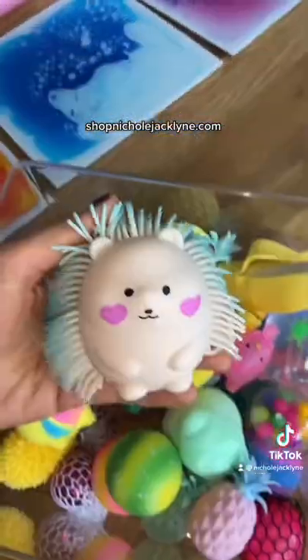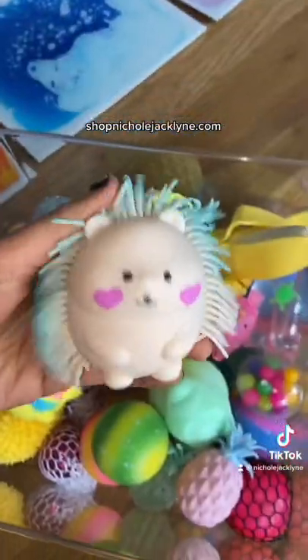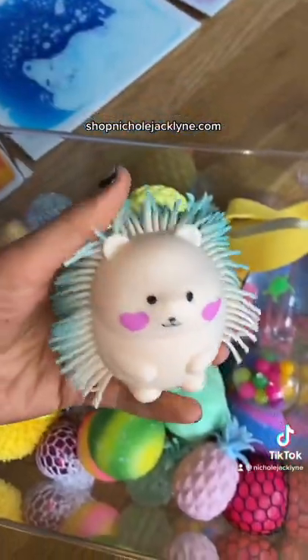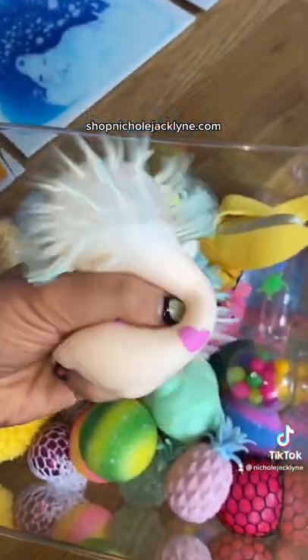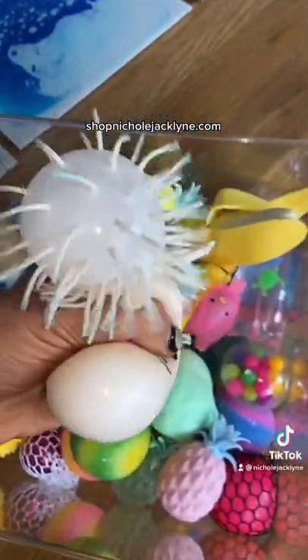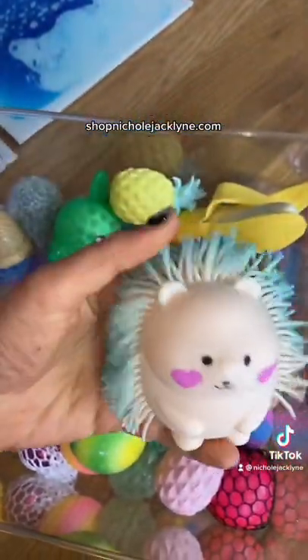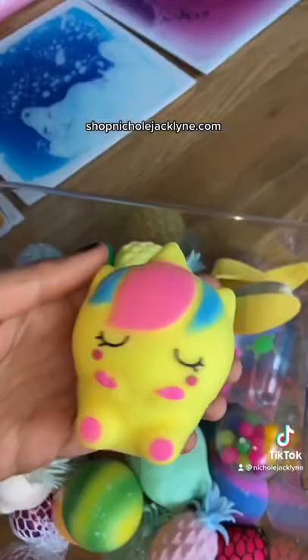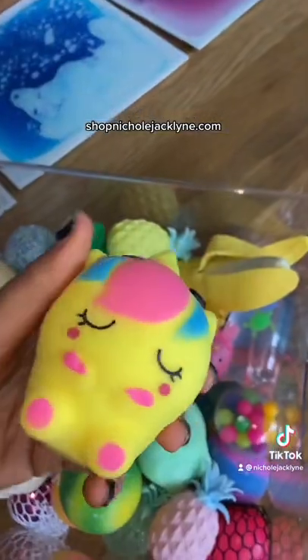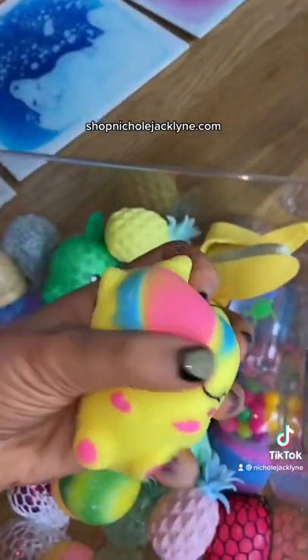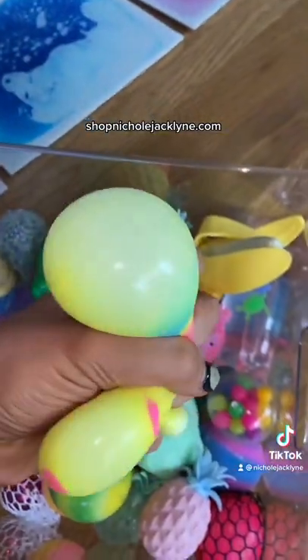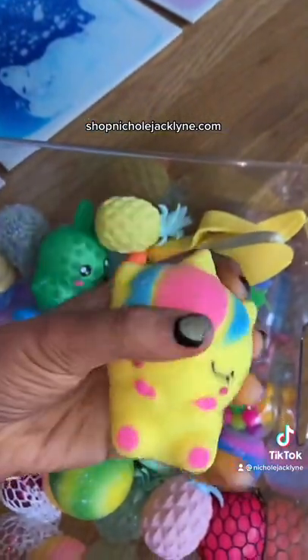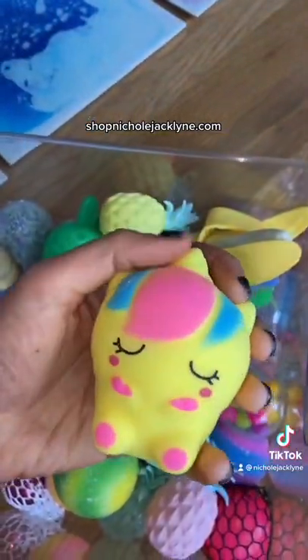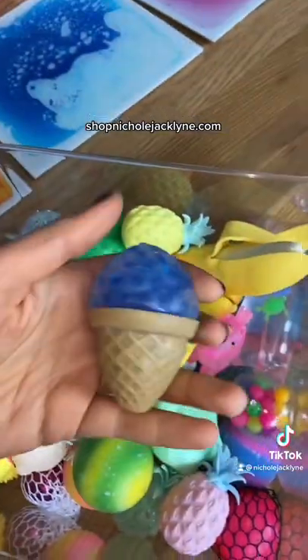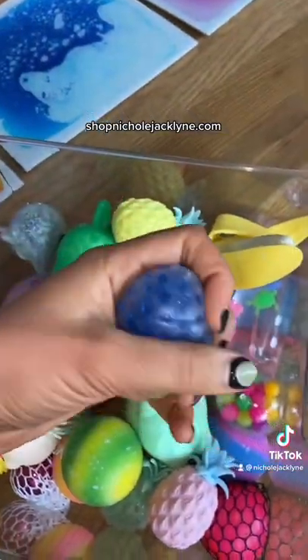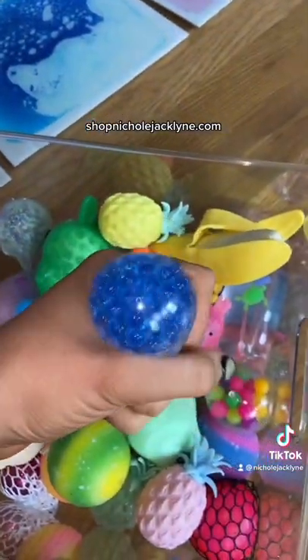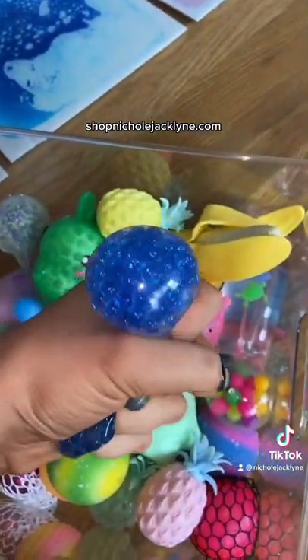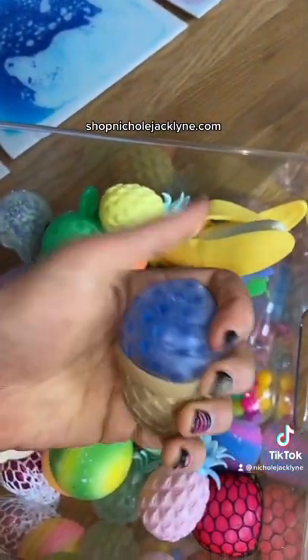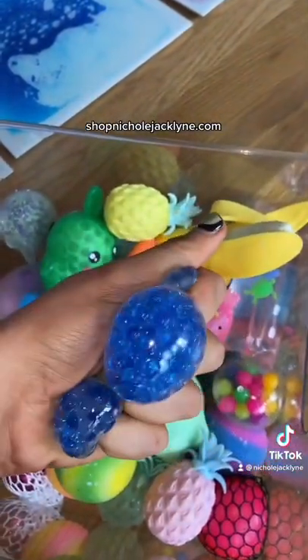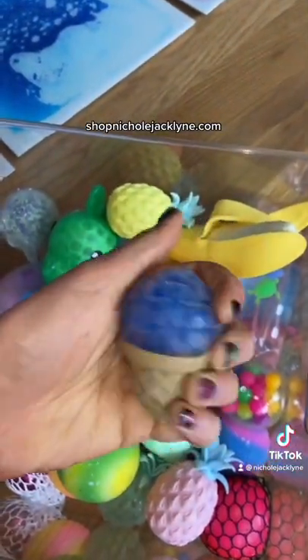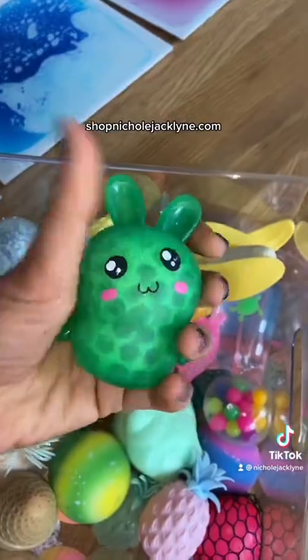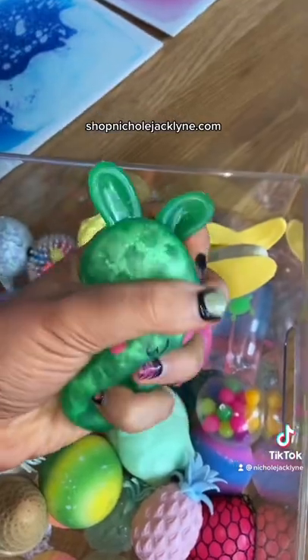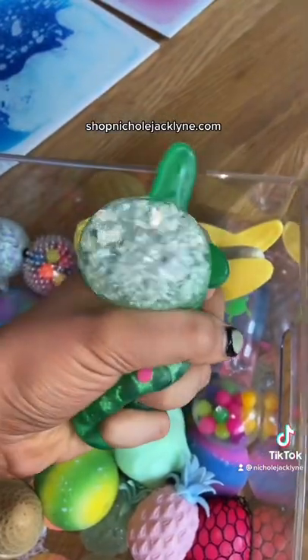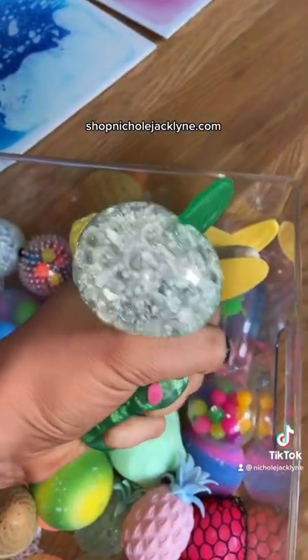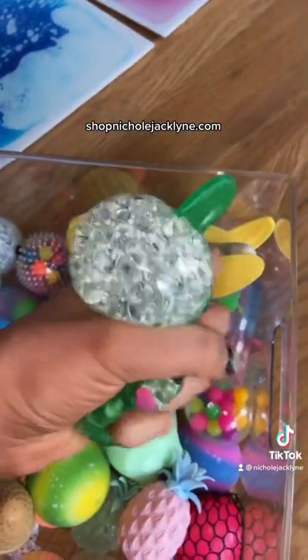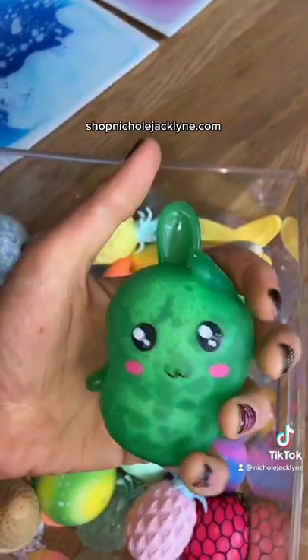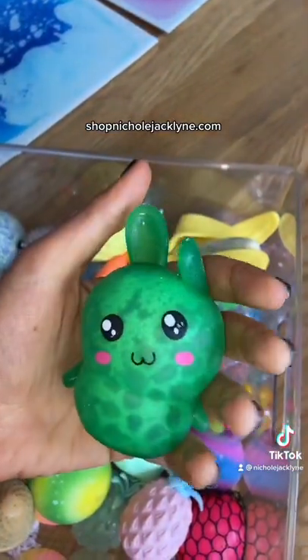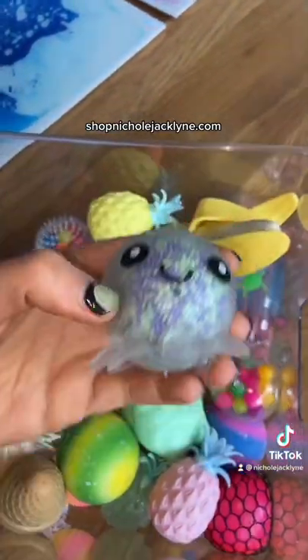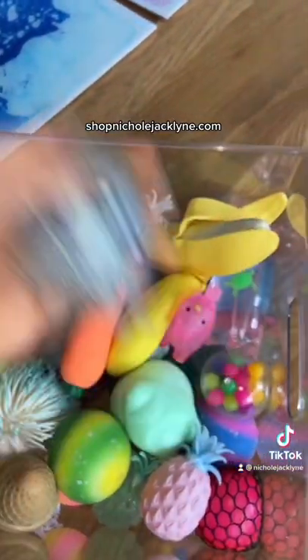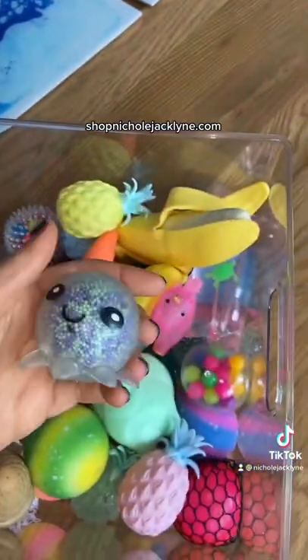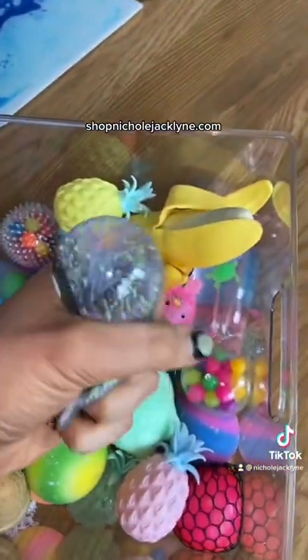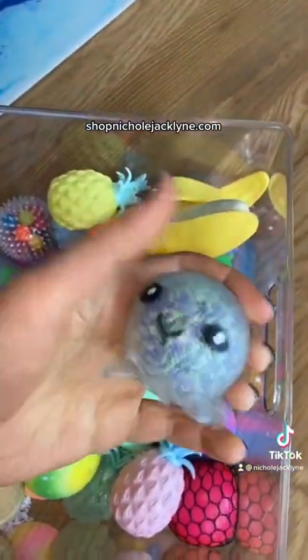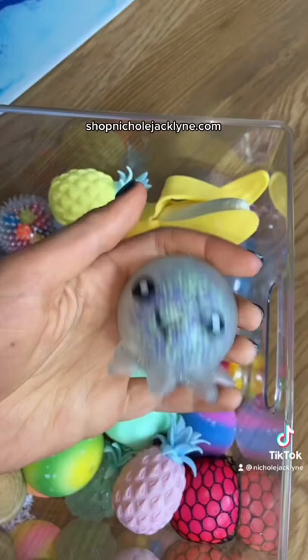One hedgehog stress ball. One unicorn dough stress ball. One Orby ice cream cone stress ball. One water bead bunny stress ball. One light up octopus stress ball.